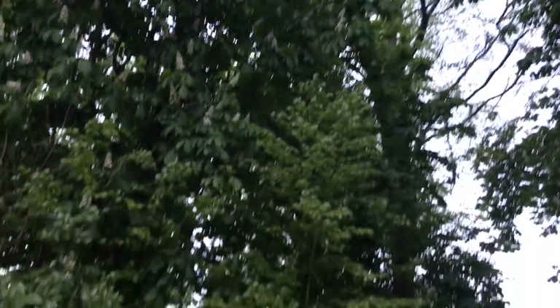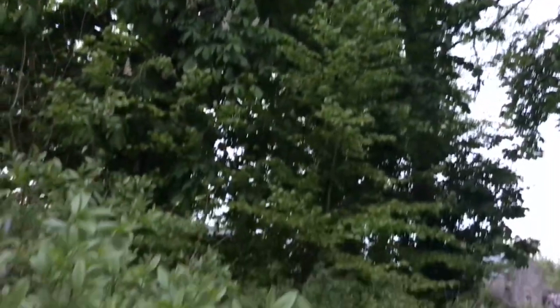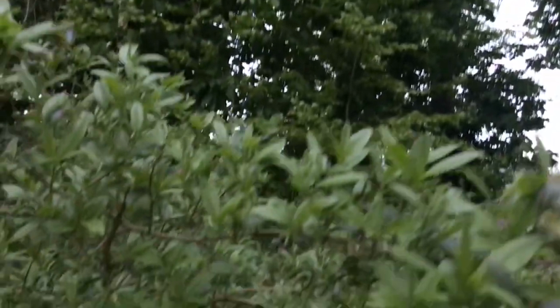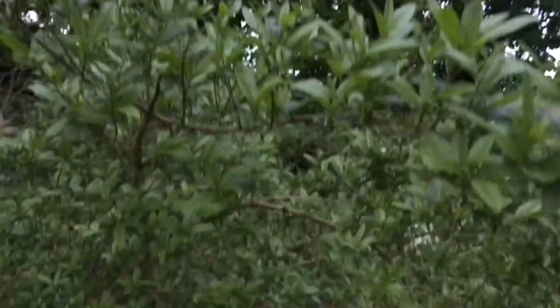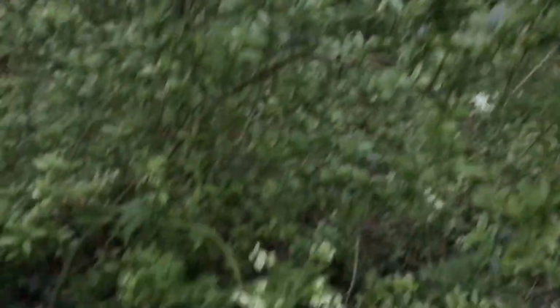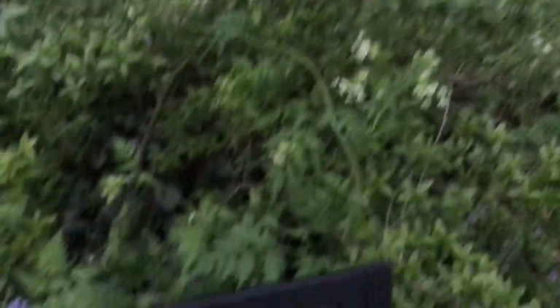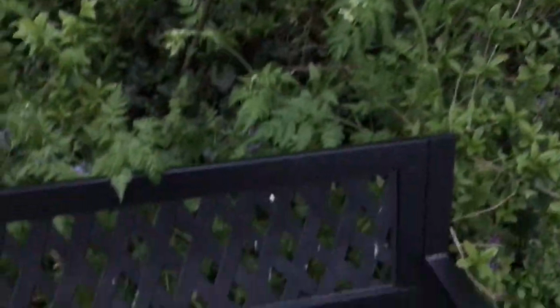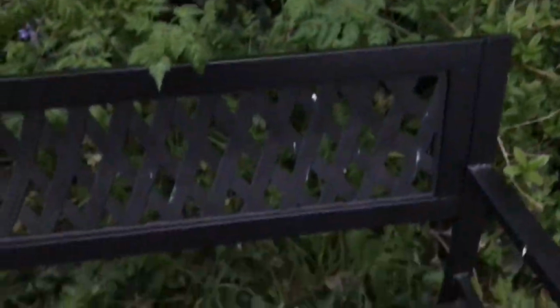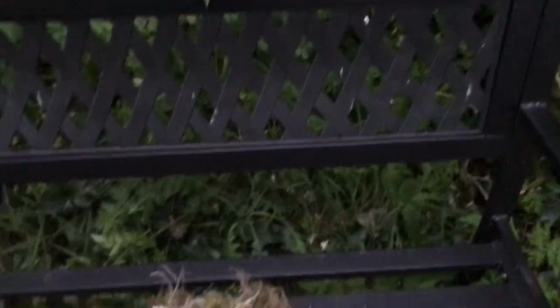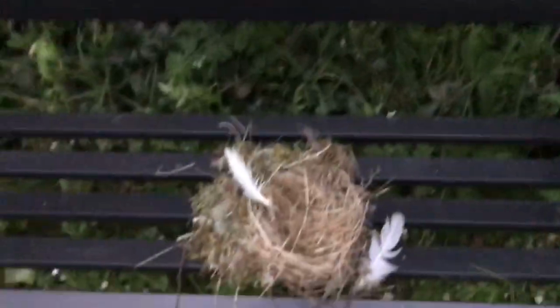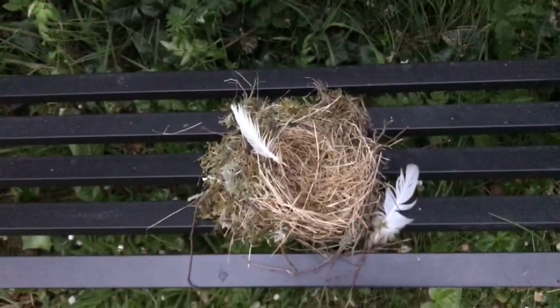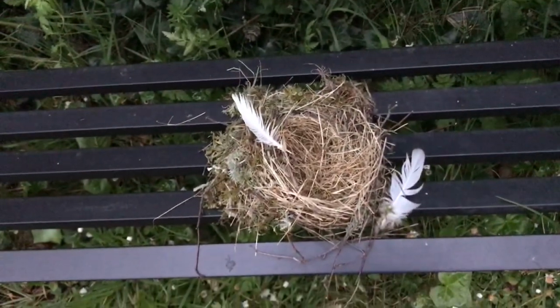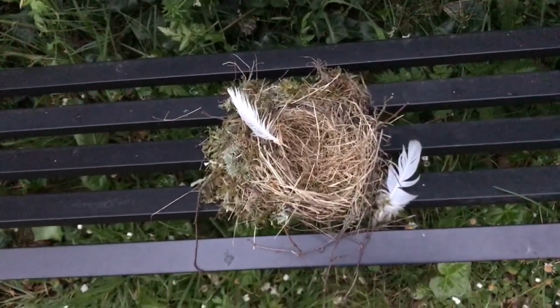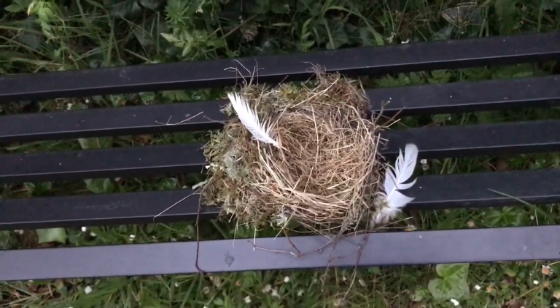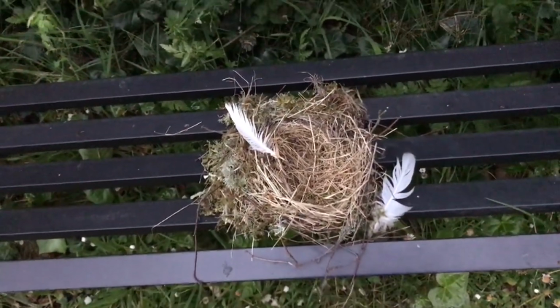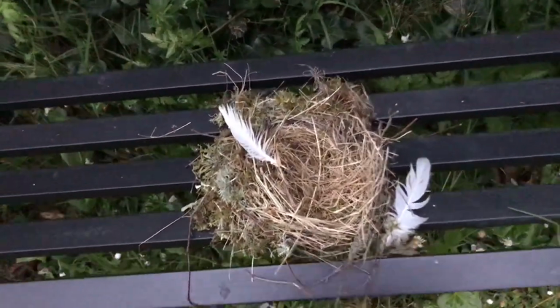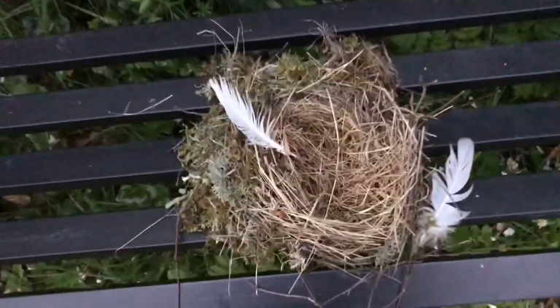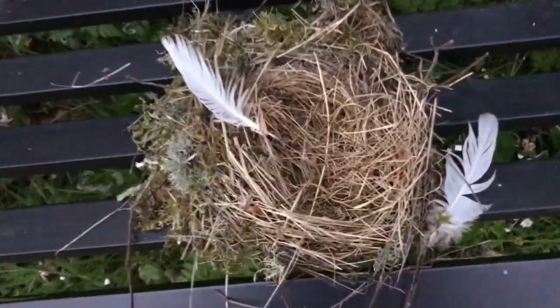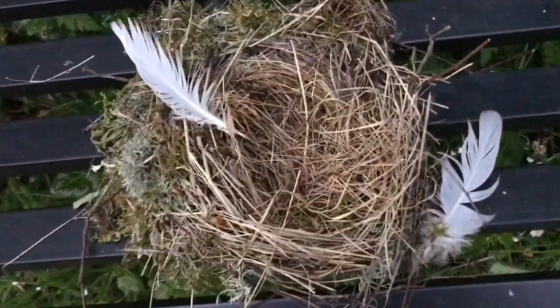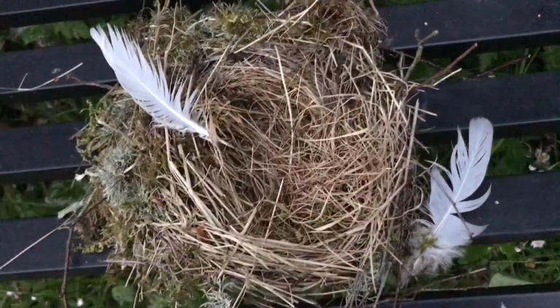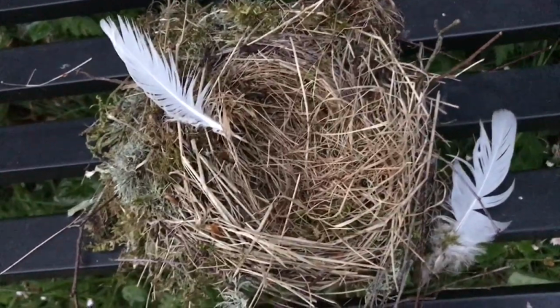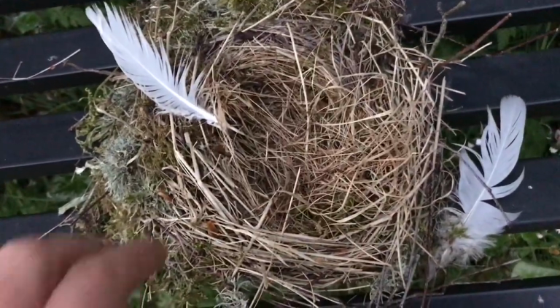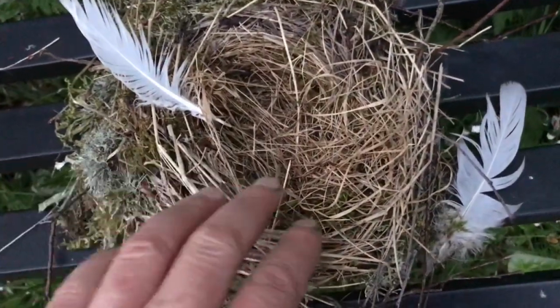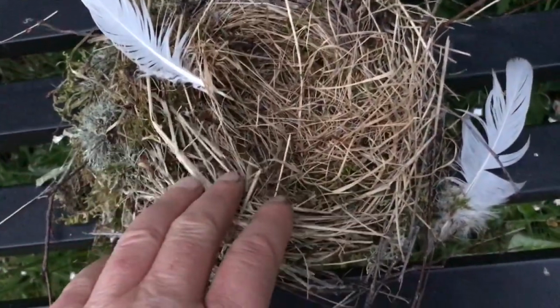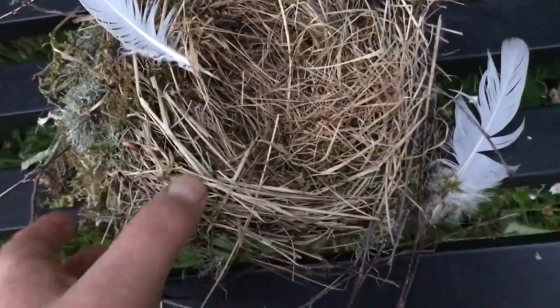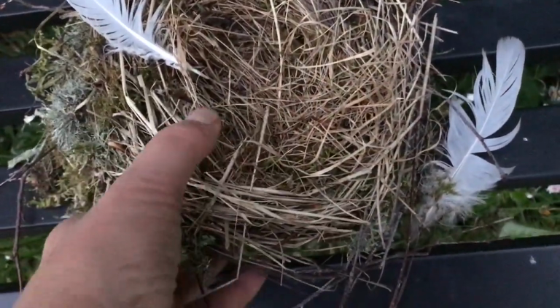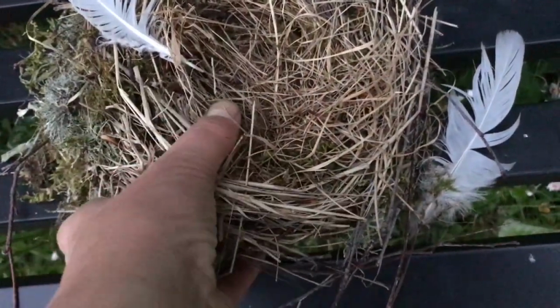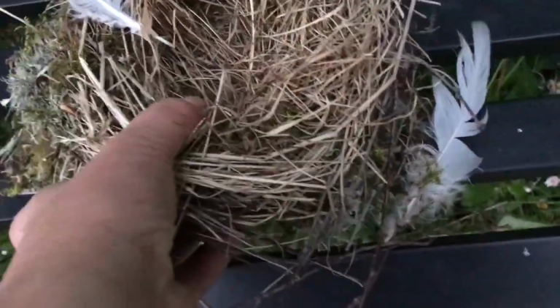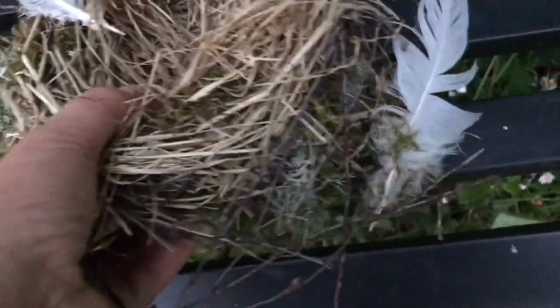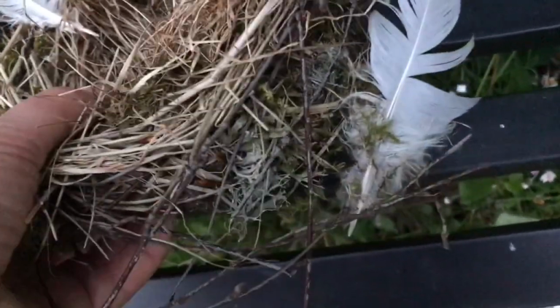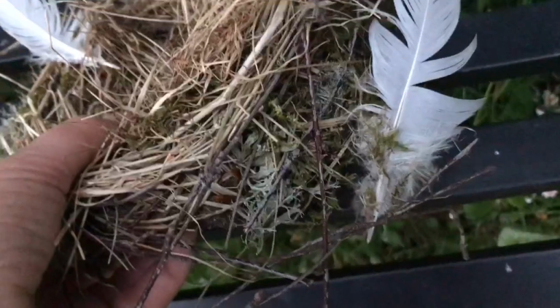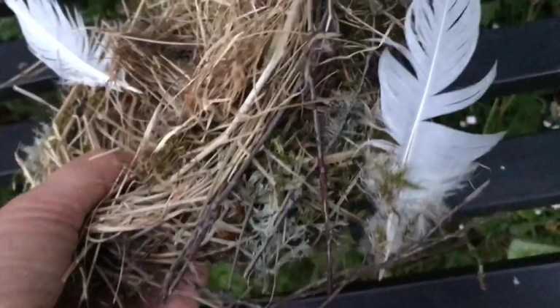But you wonder how somebody's hard work ended up here on the branch. Very decoratively laid out and everything, but I seriously think it fell out of a tree in the winds today.